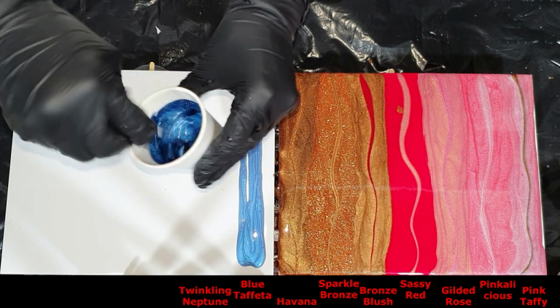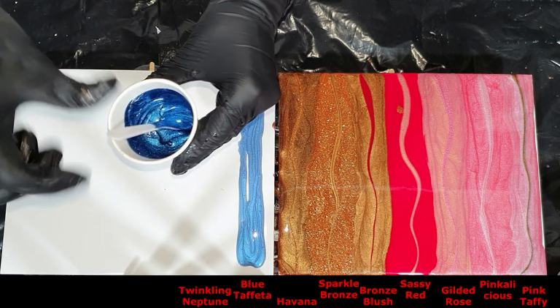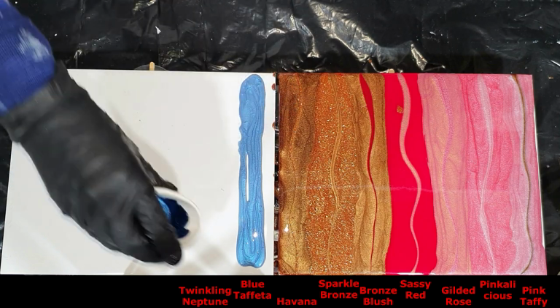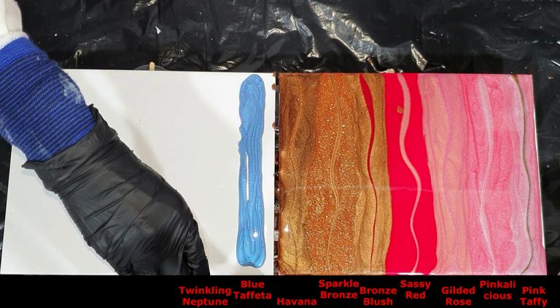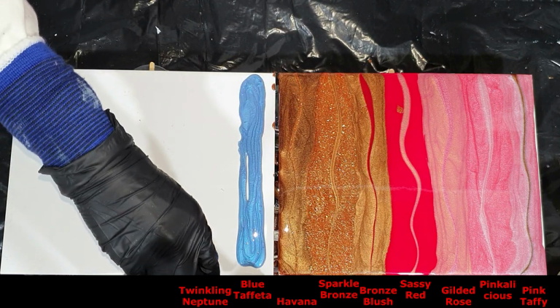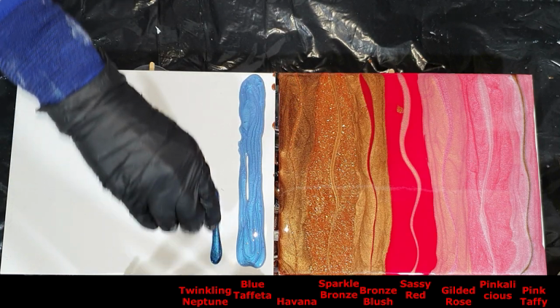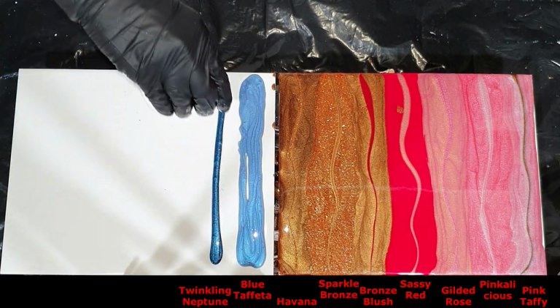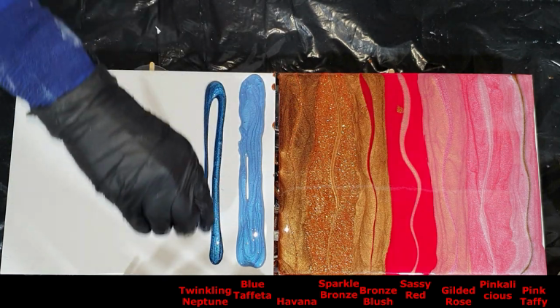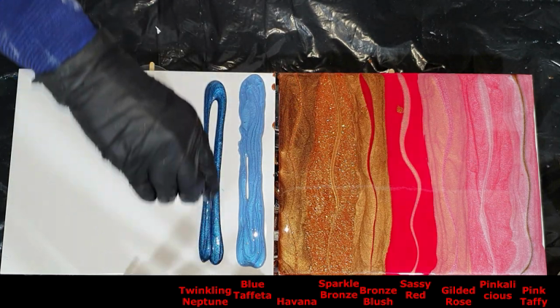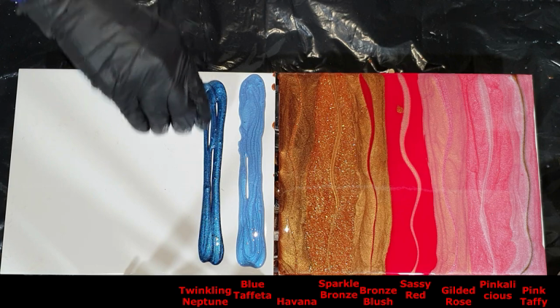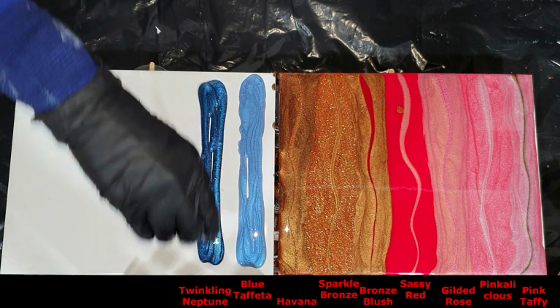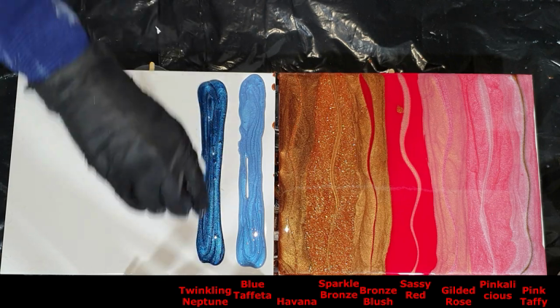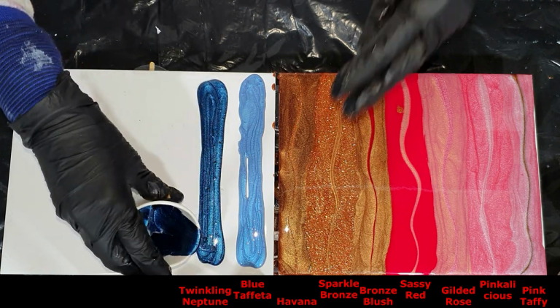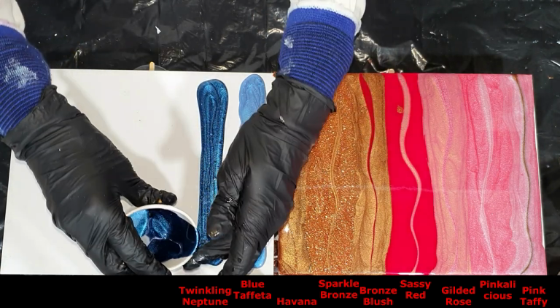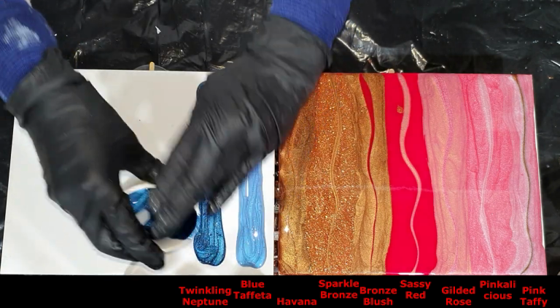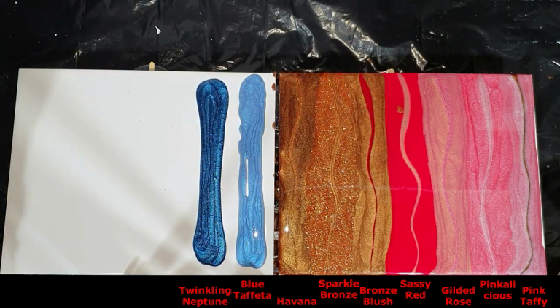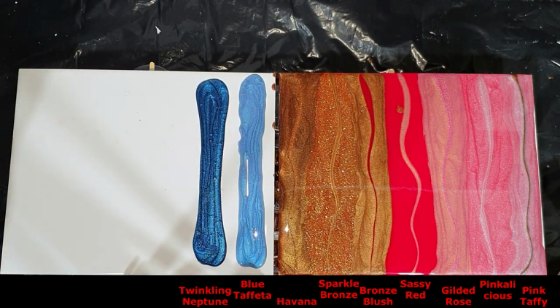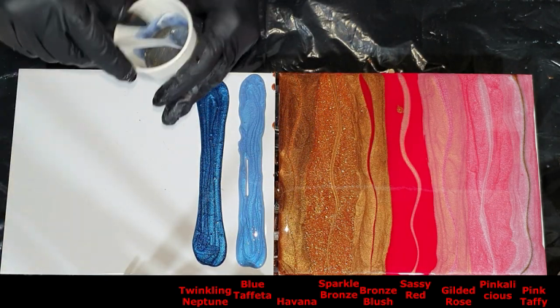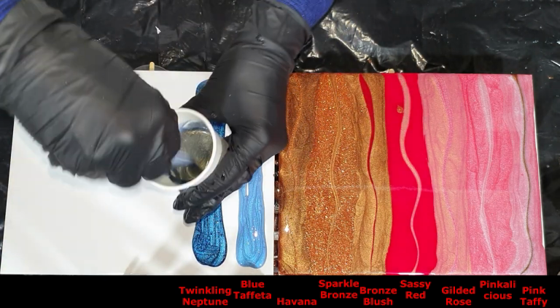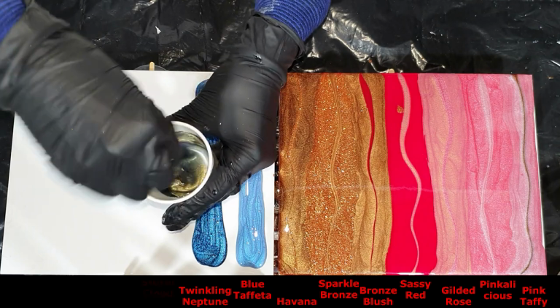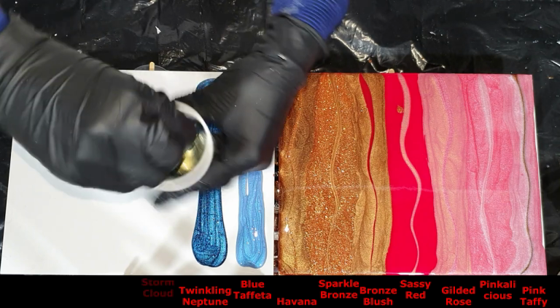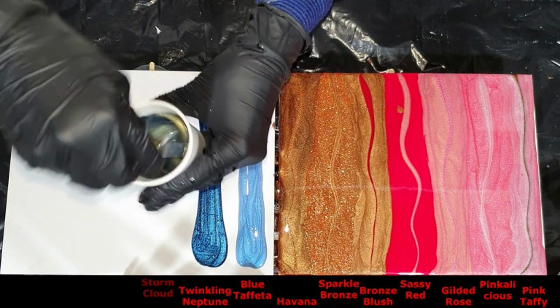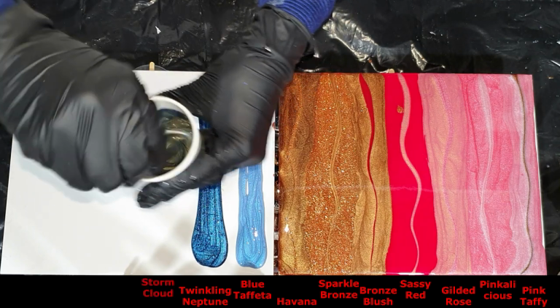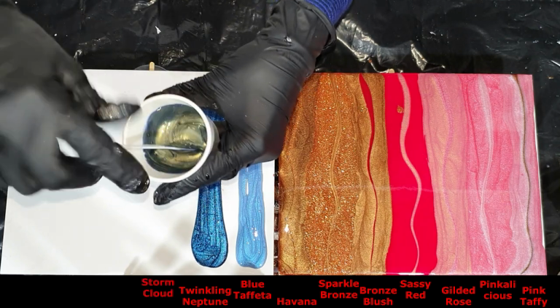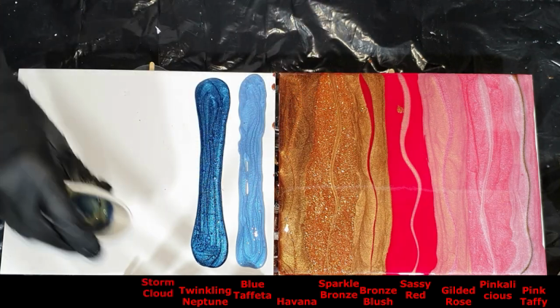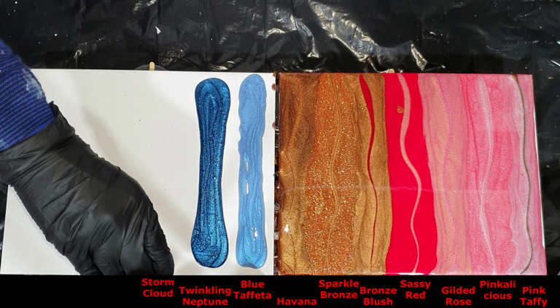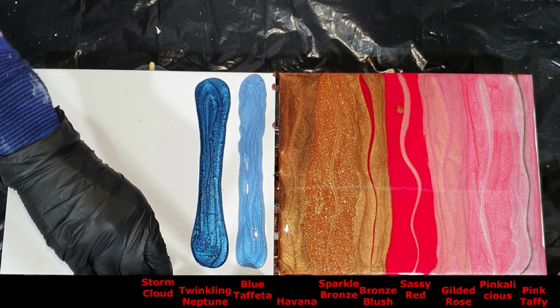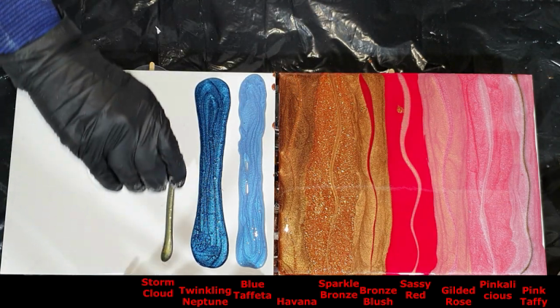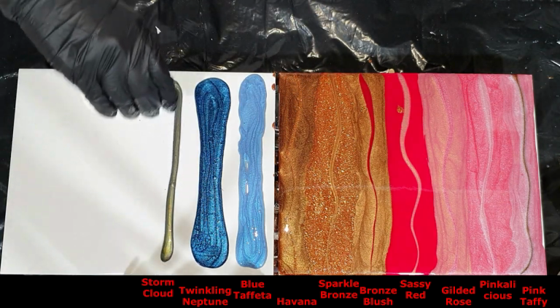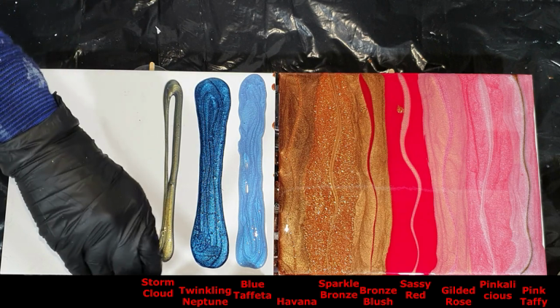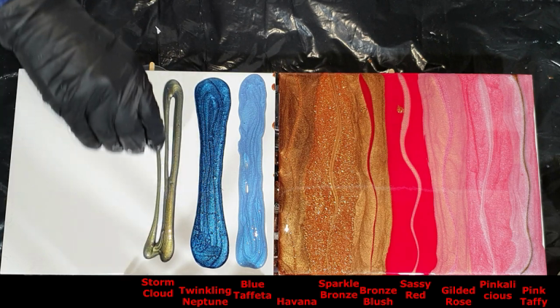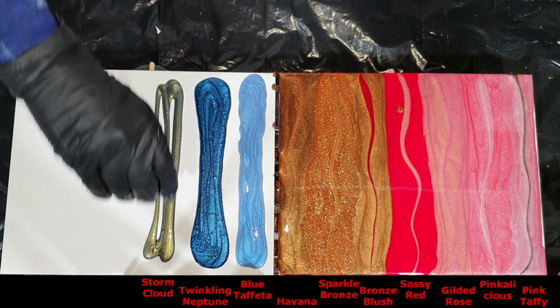The next one is Twinkling Neptune — it sparkles a lot, very nice. And then the Storm Cloud, the blue-gold color — a two-tone color.